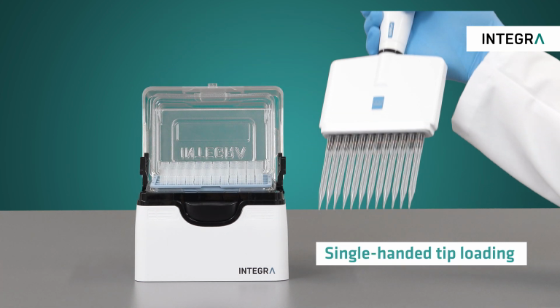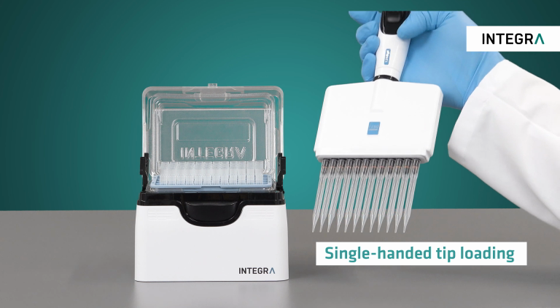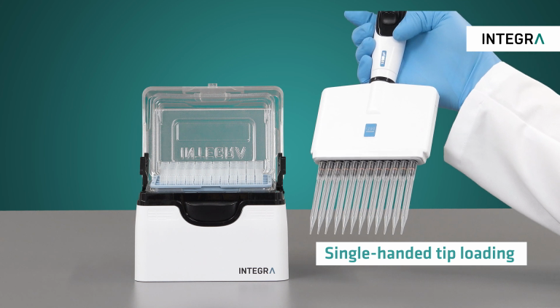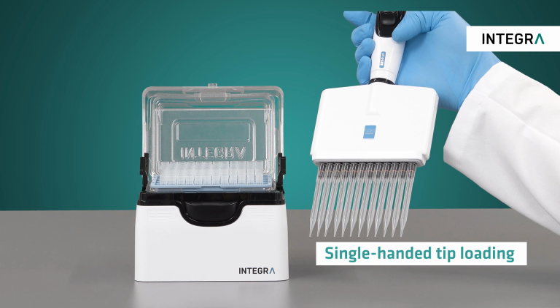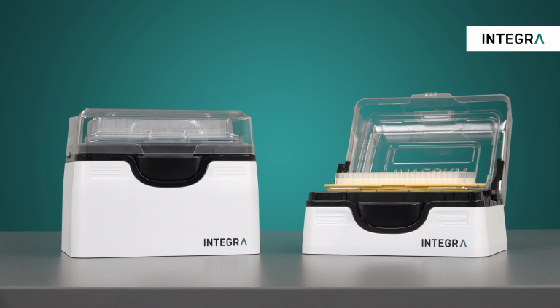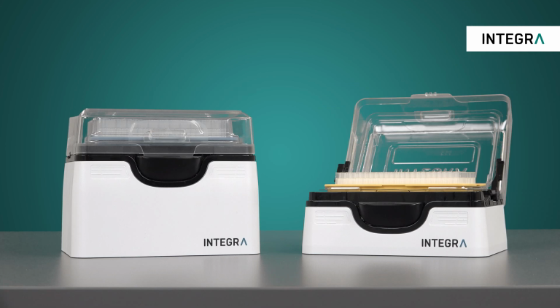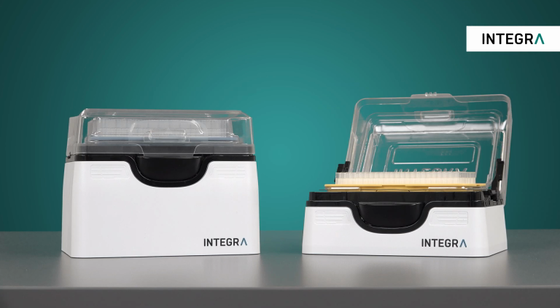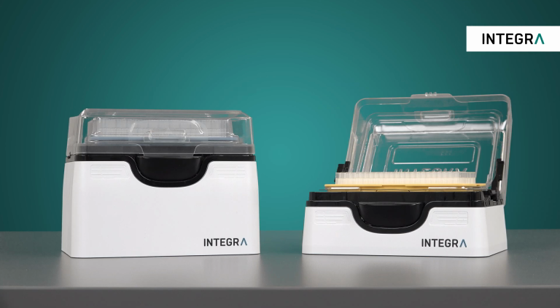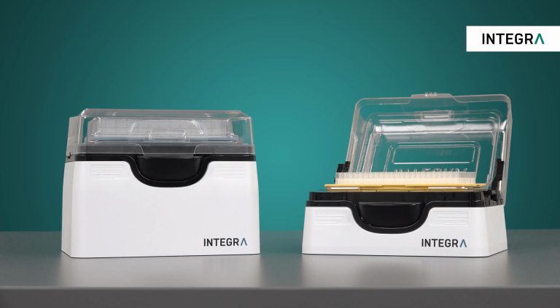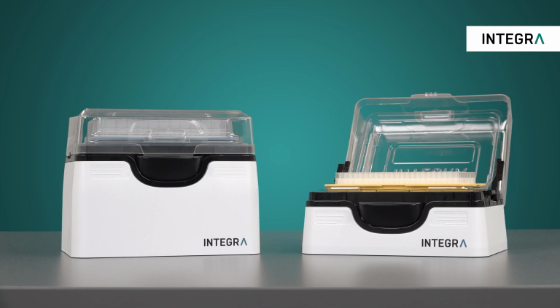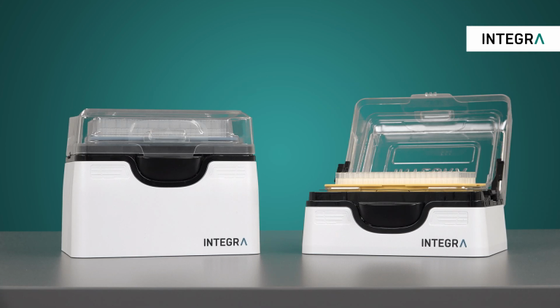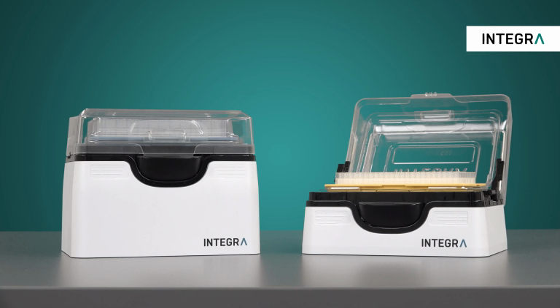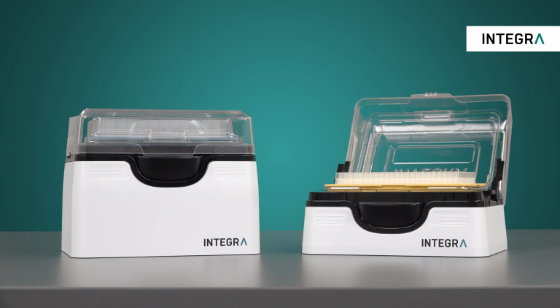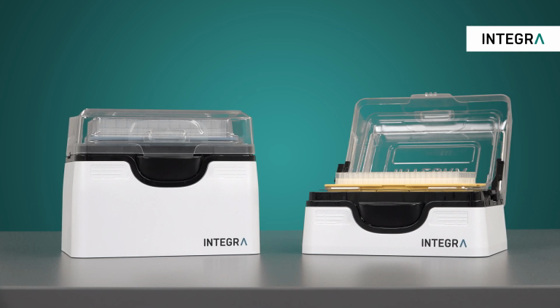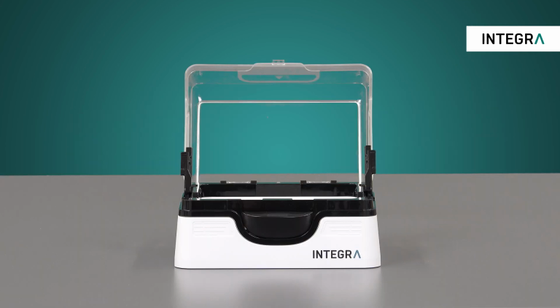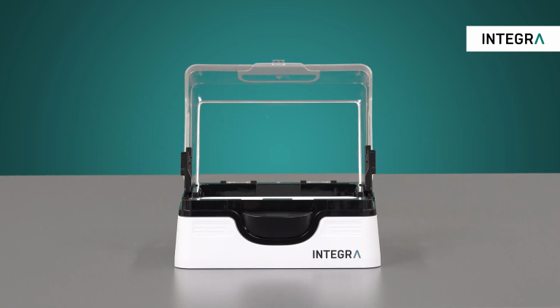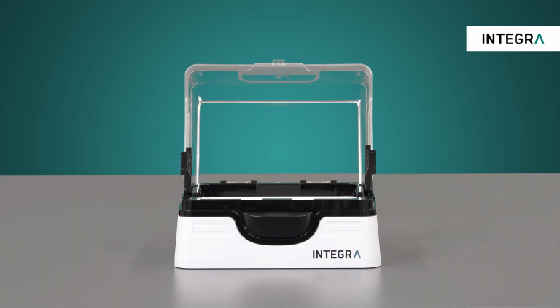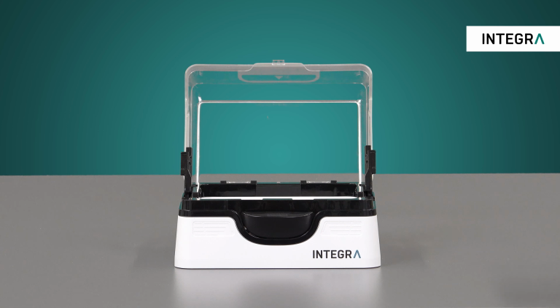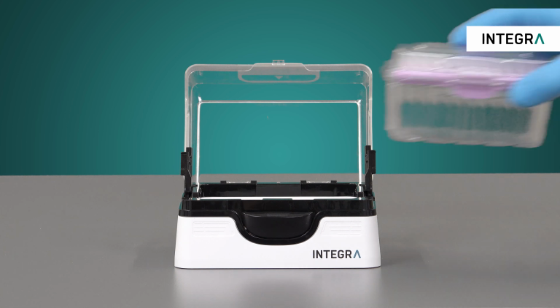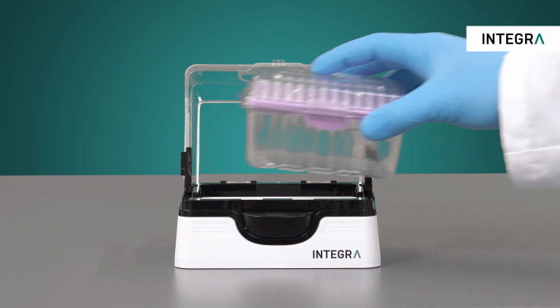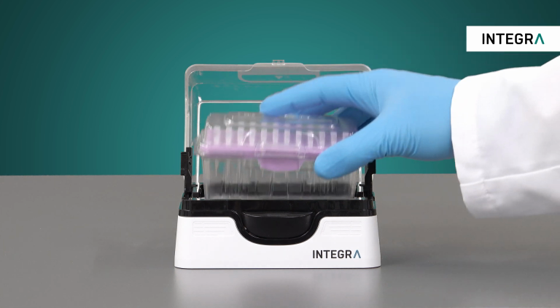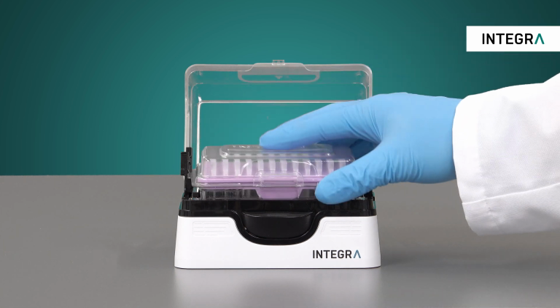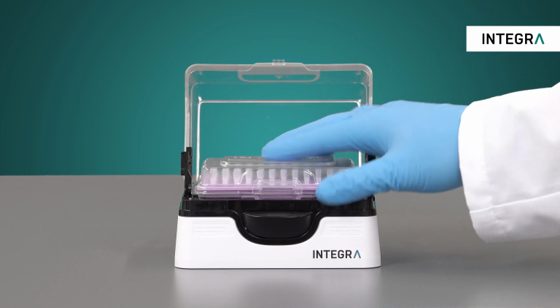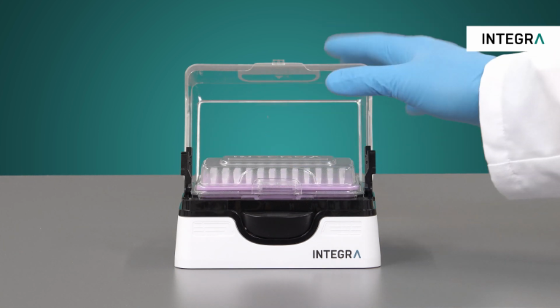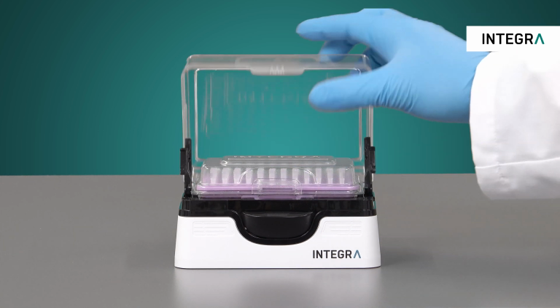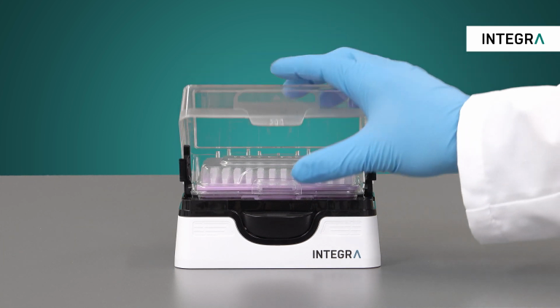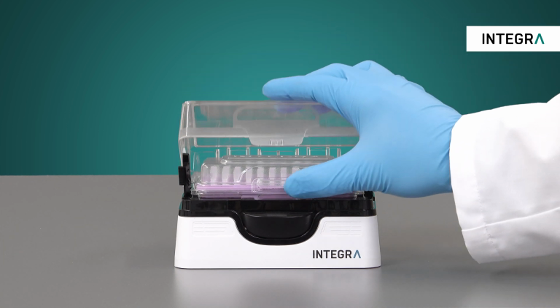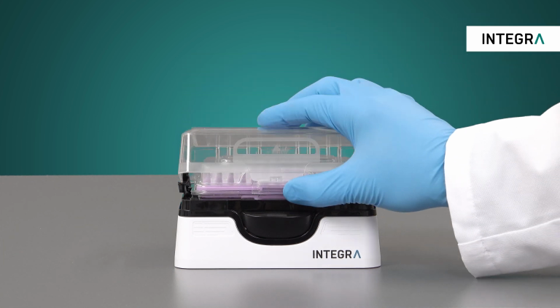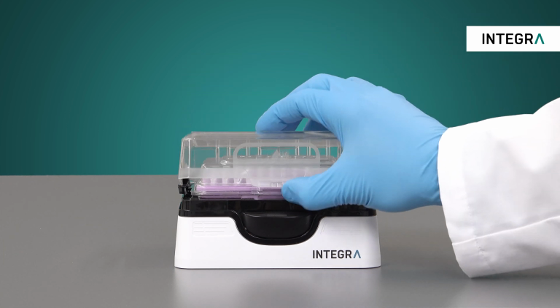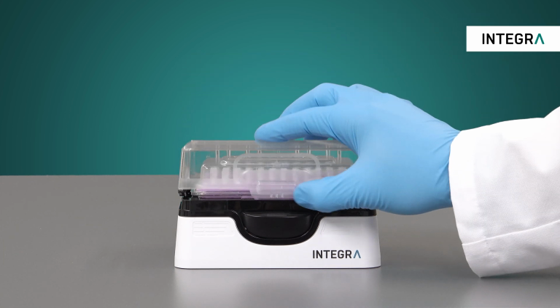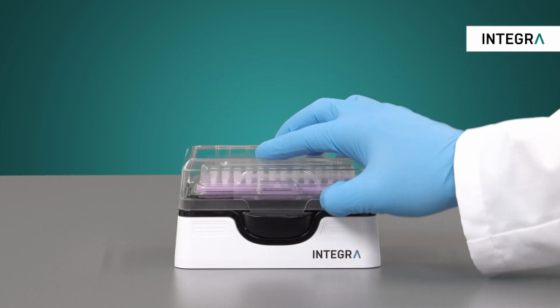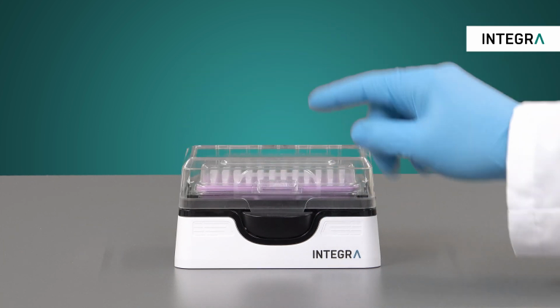Integra has developed the pop-top base for use with Eco-Racks for this exact reason. To use, simply load your Eco-Rack into the compatible pop-top base.